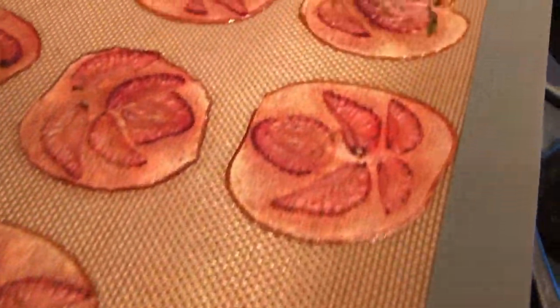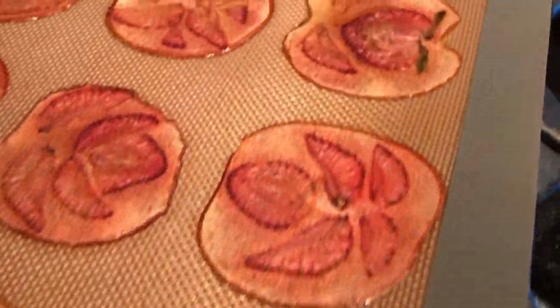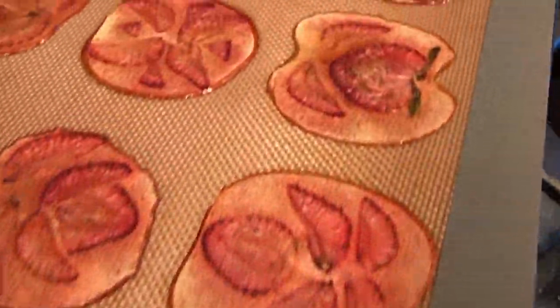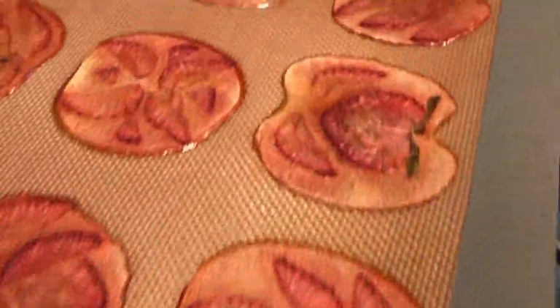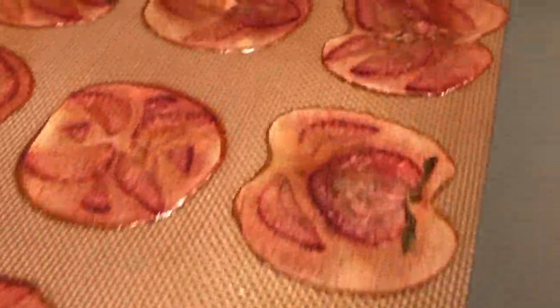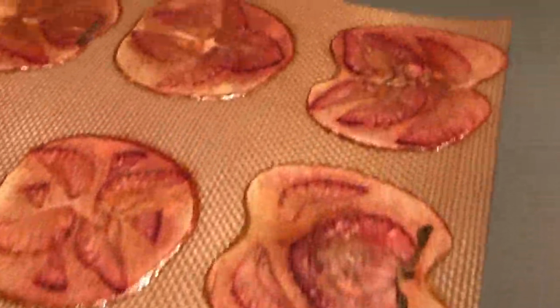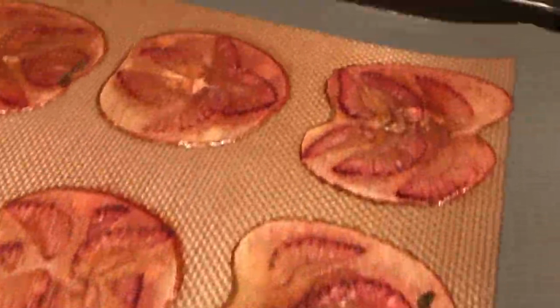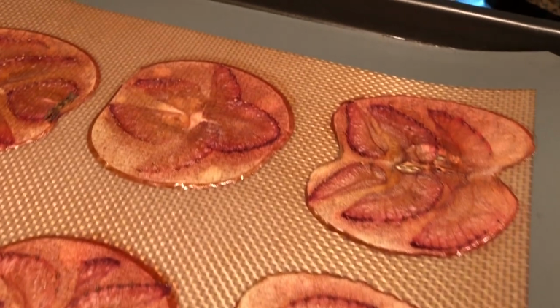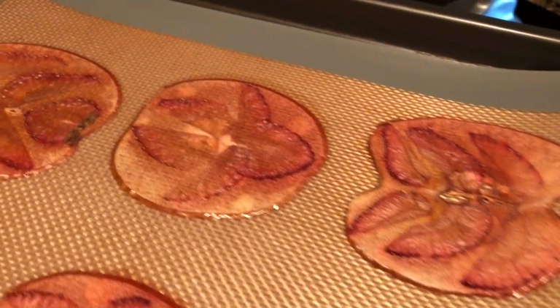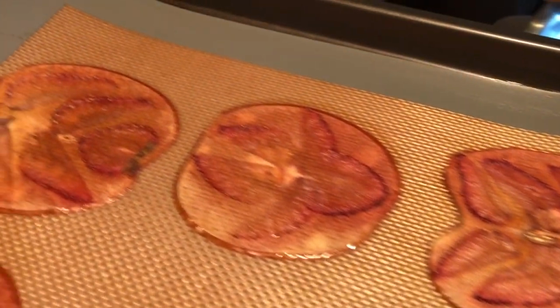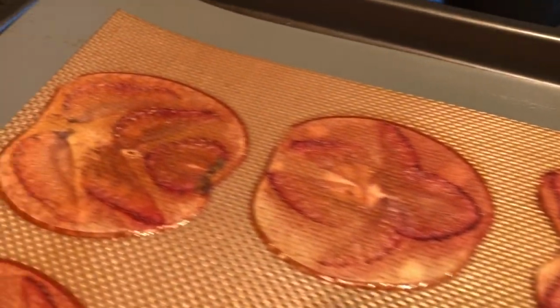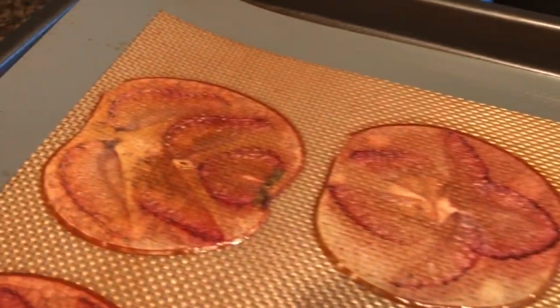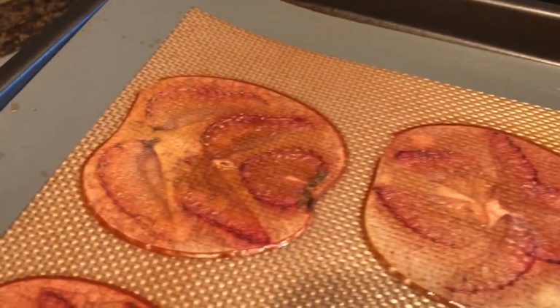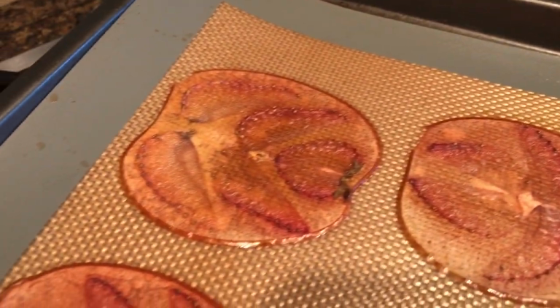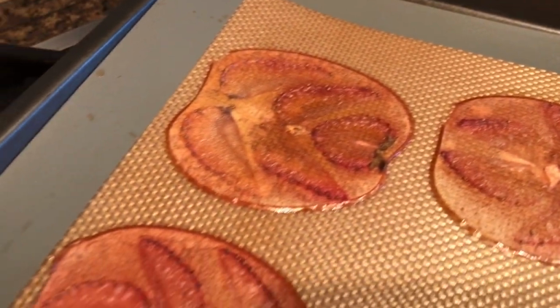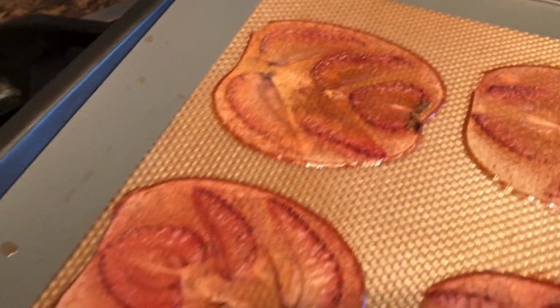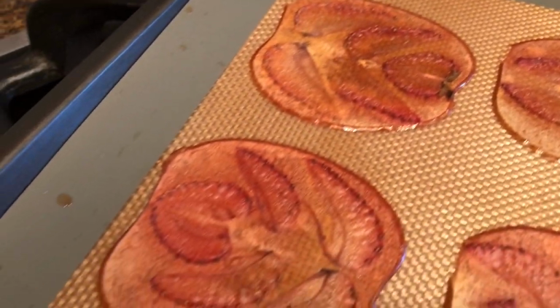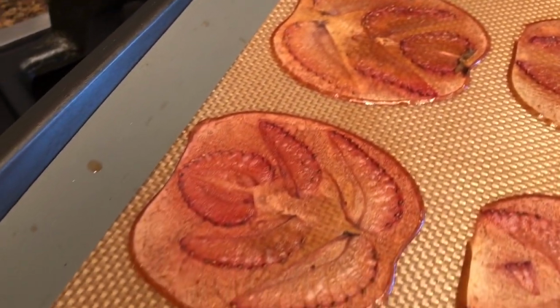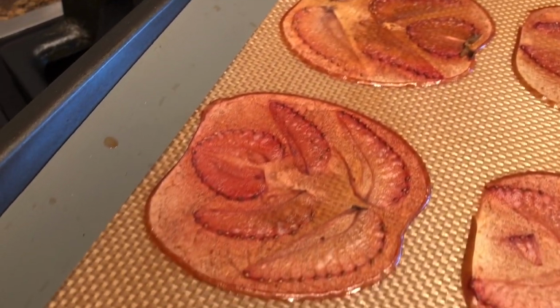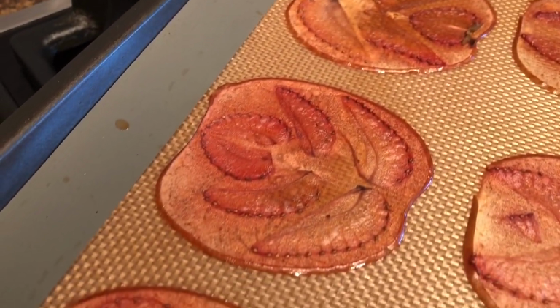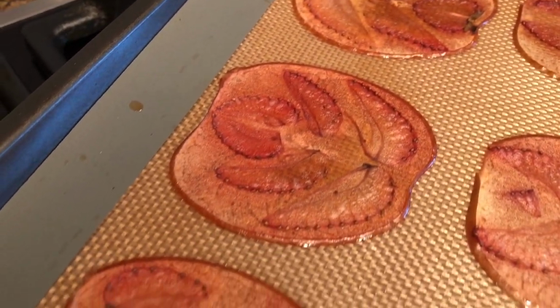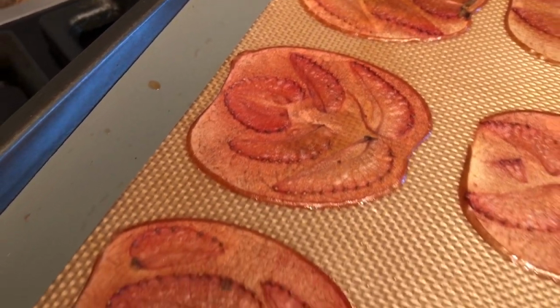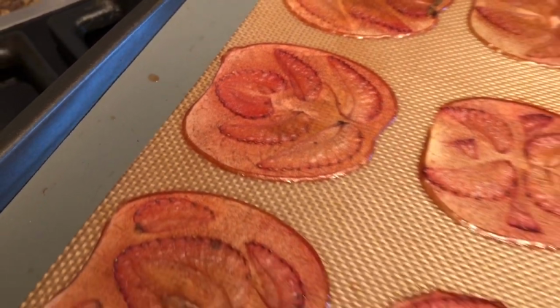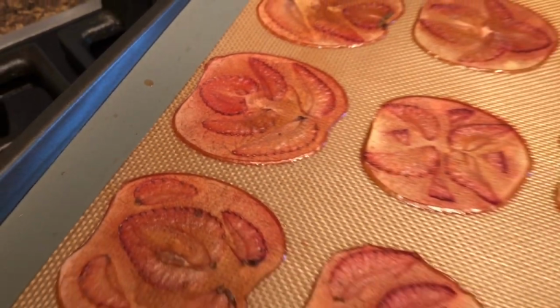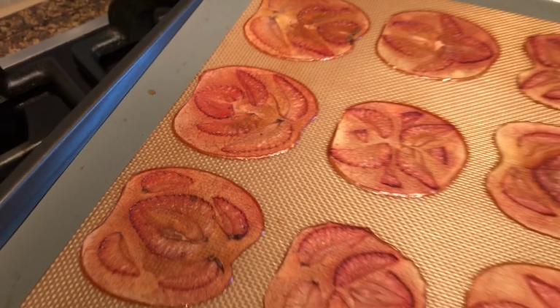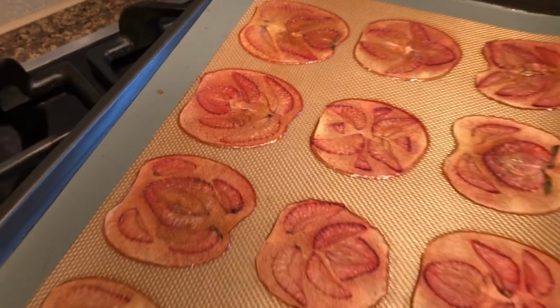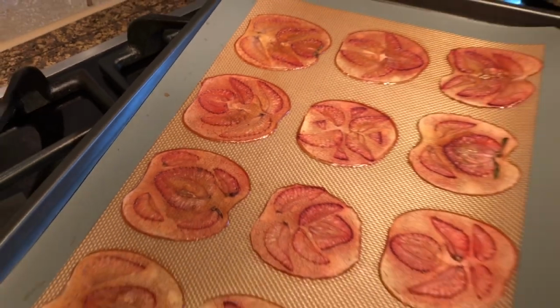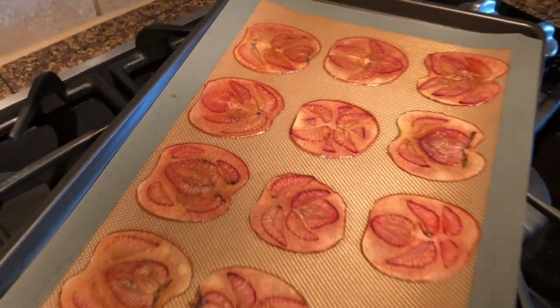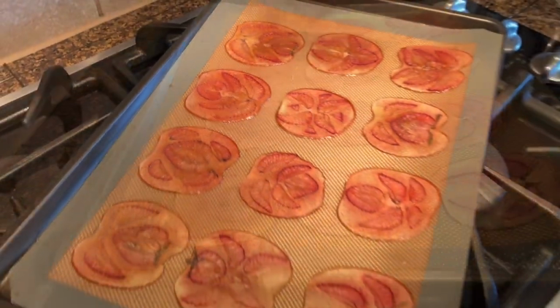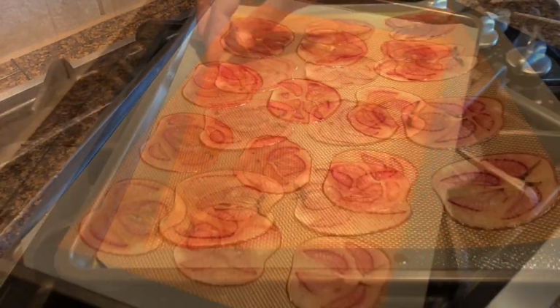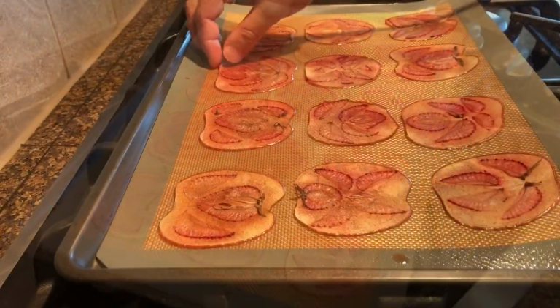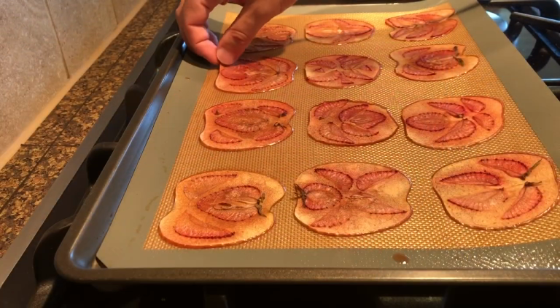Once dry, remove them from the oven and carefully remove the slices from the silicone mat. They will still be flexible and warm but will firm up as they cool.